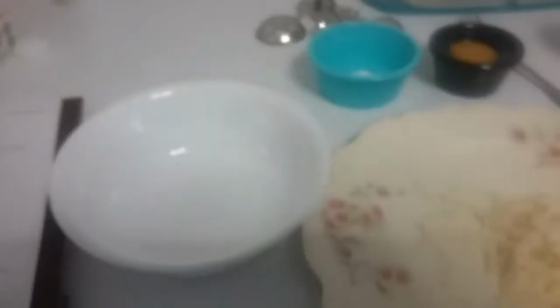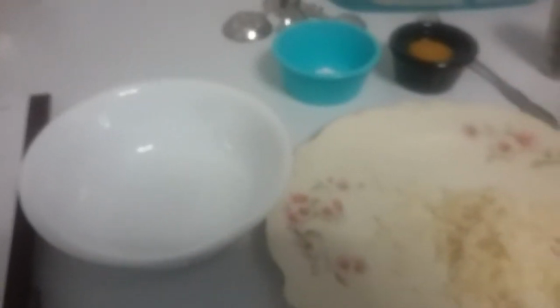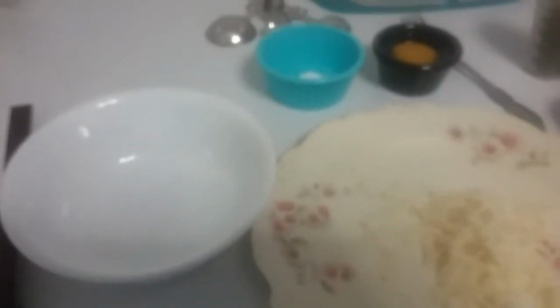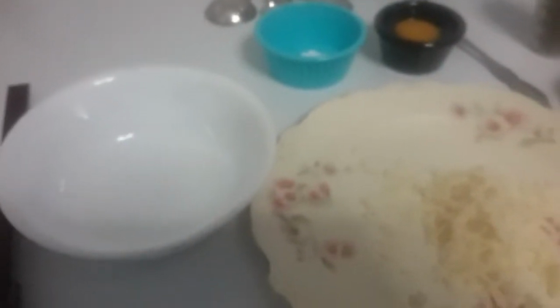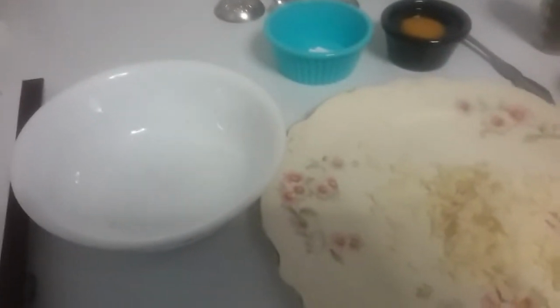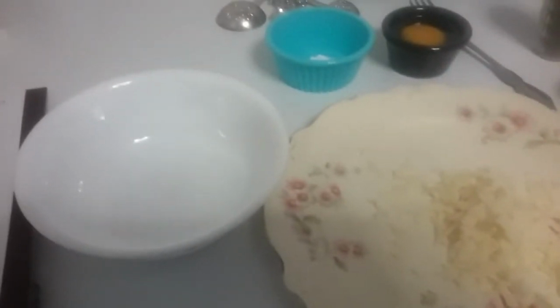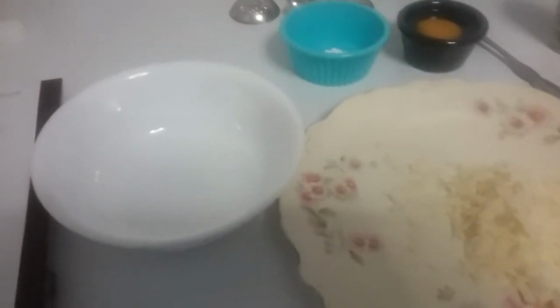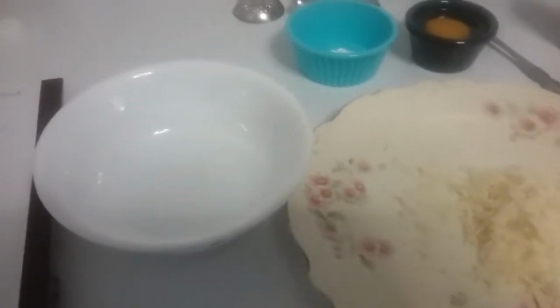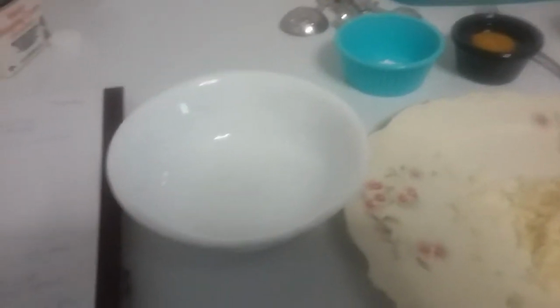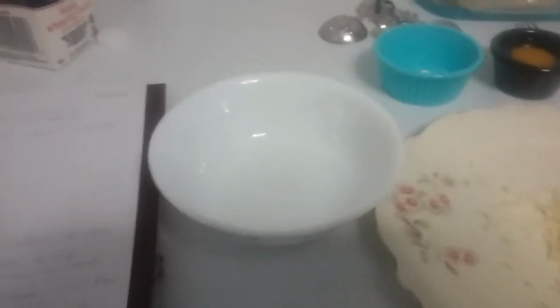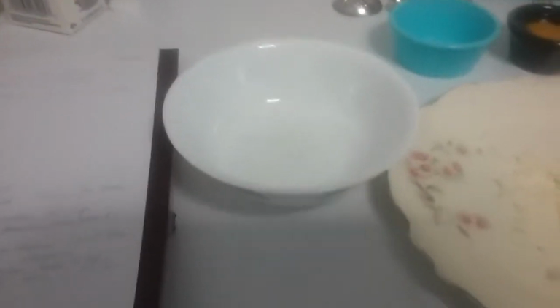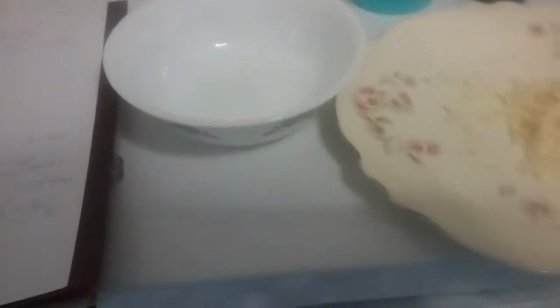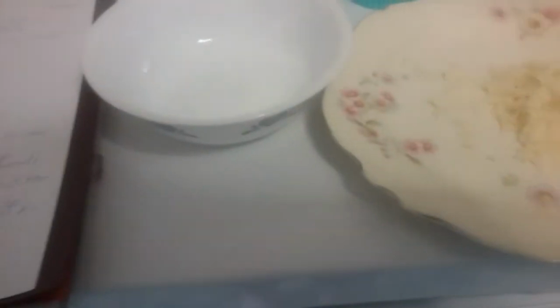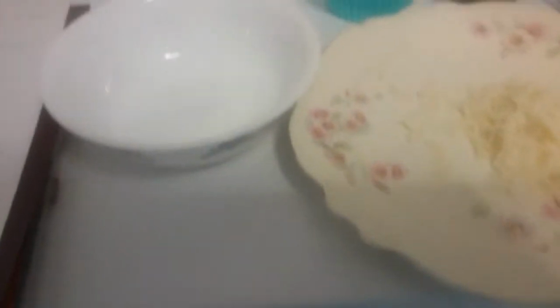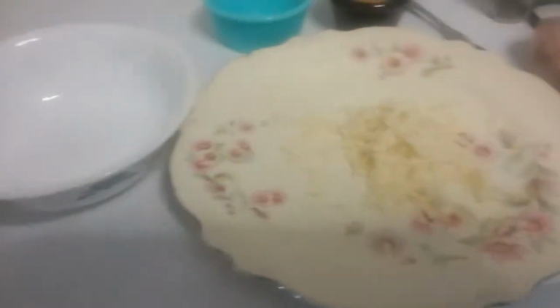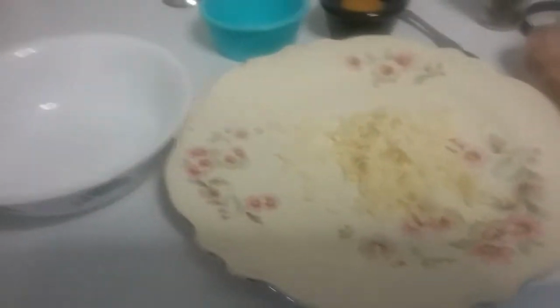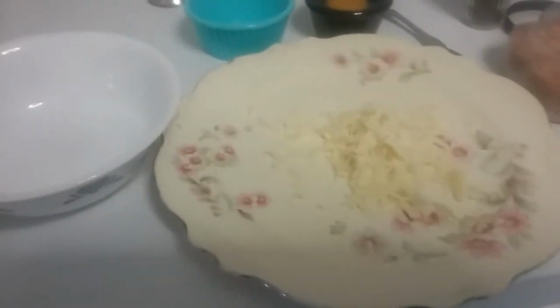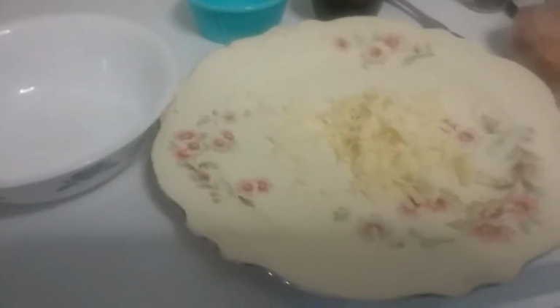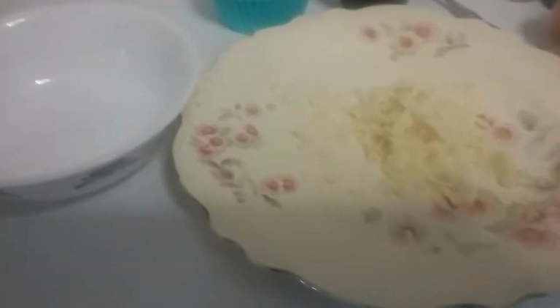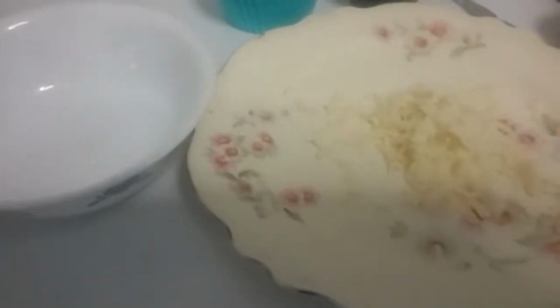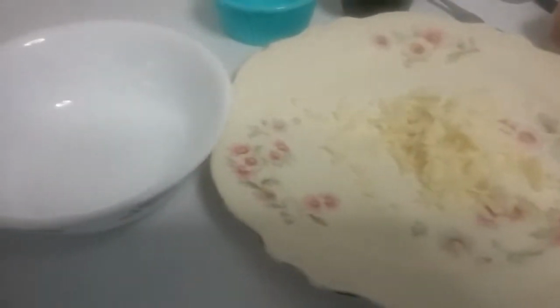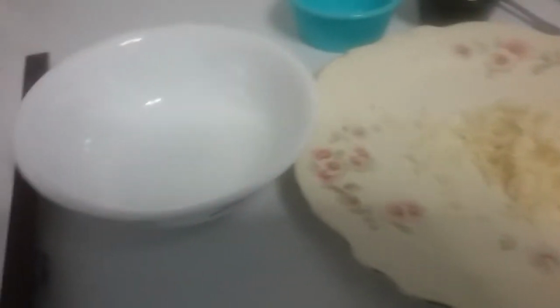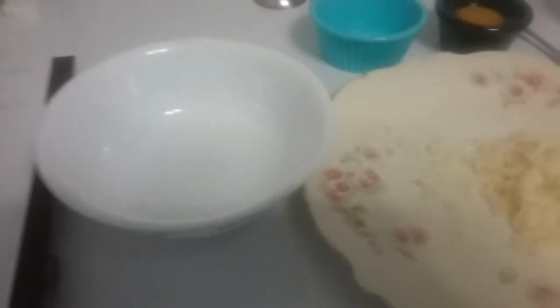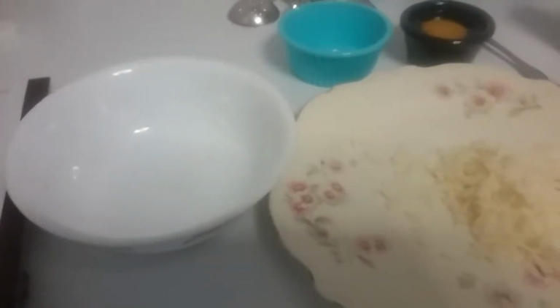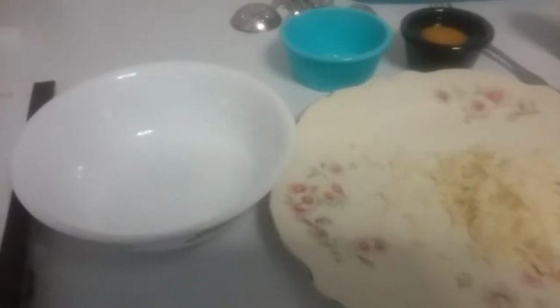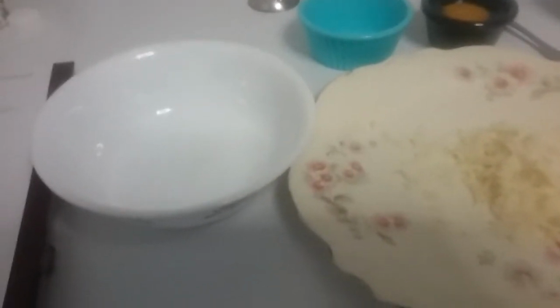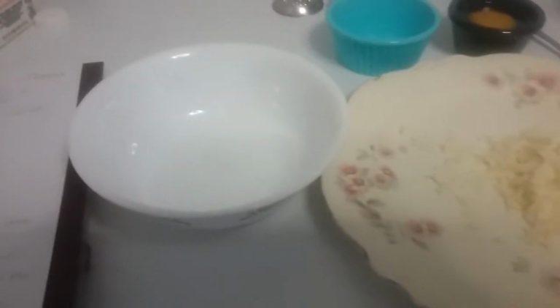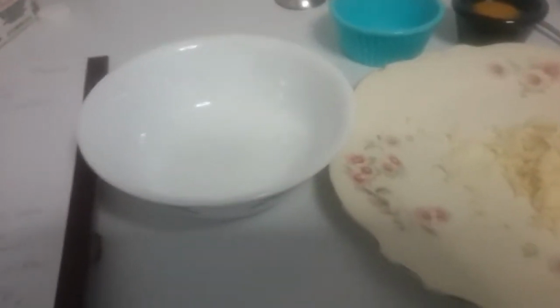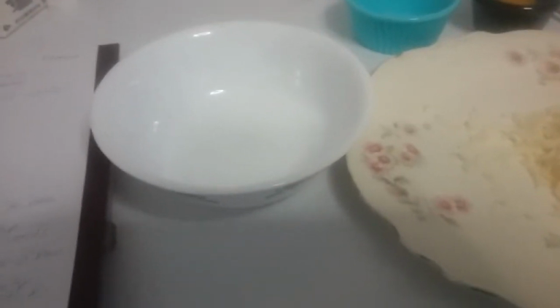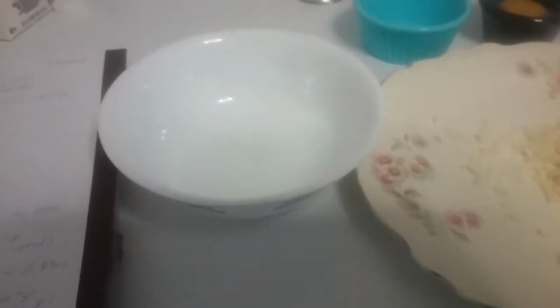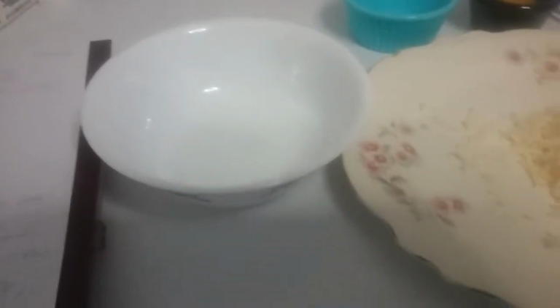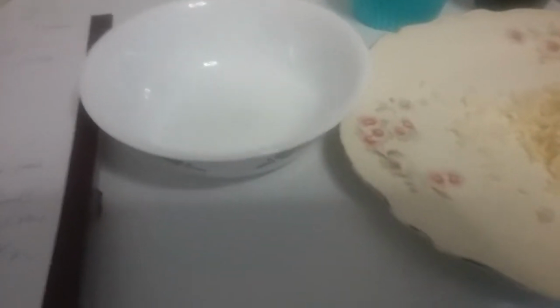Good morning. I'm doing a keto recipe. This is a mug cake — a cheddar mug cake. I'm going to have garlic in it. I was going to have garlic and chive, but I'm going to change it up from time to time to see which delicious ones I can make. I'm doing this for a breakfast sandwich.